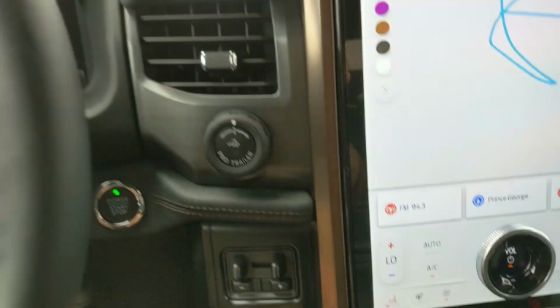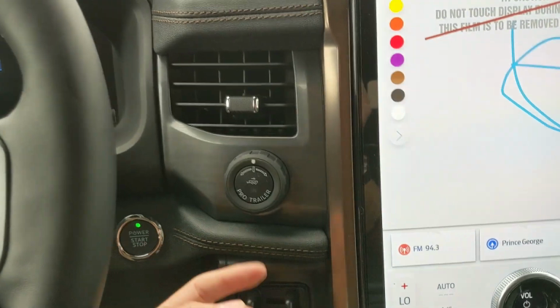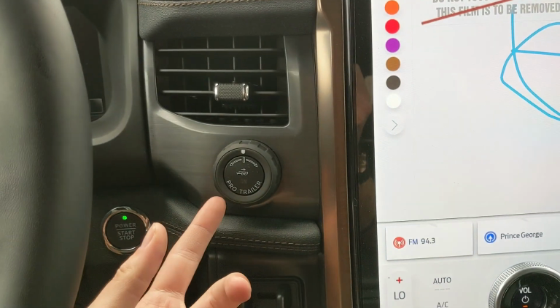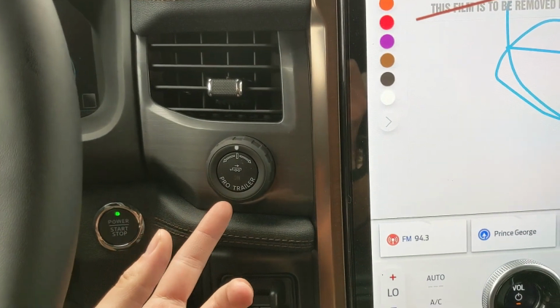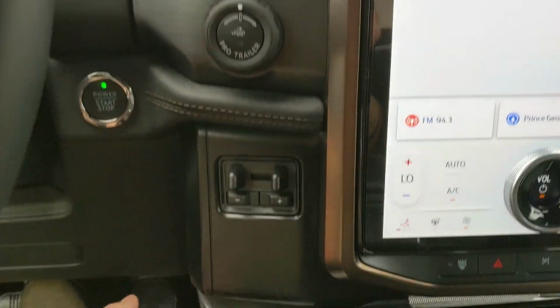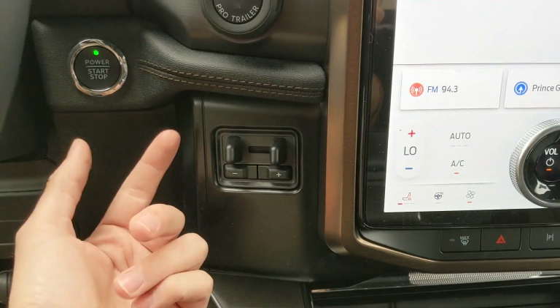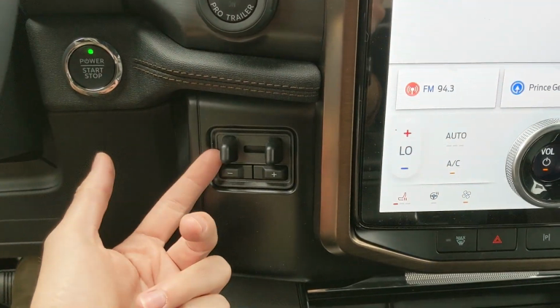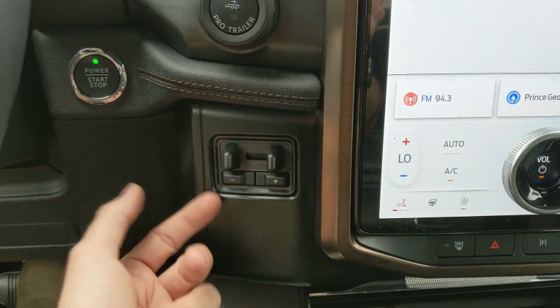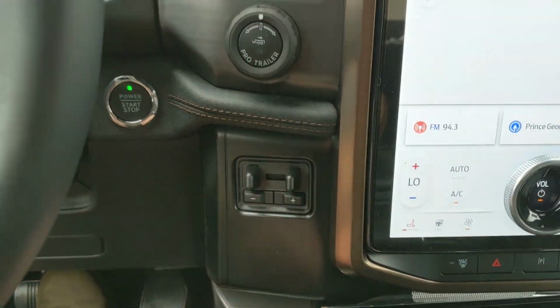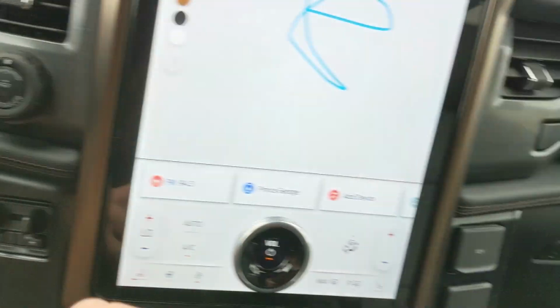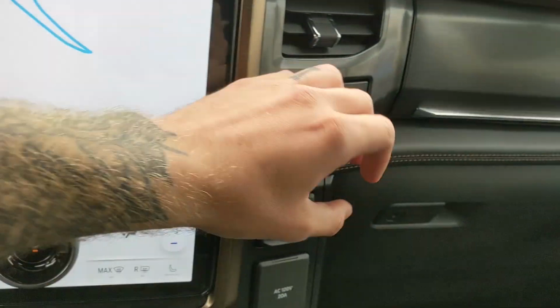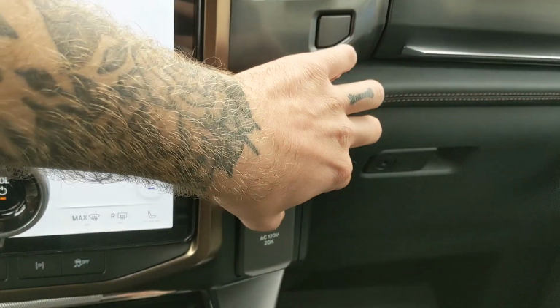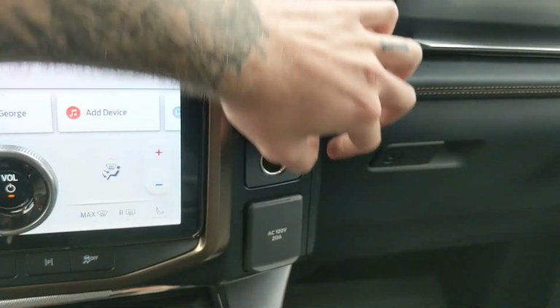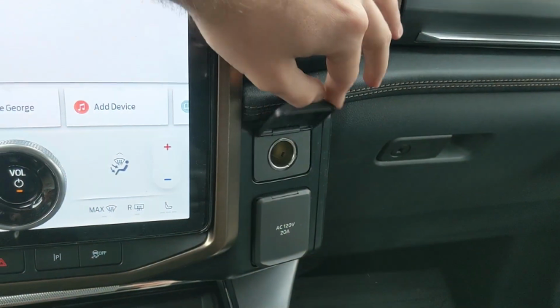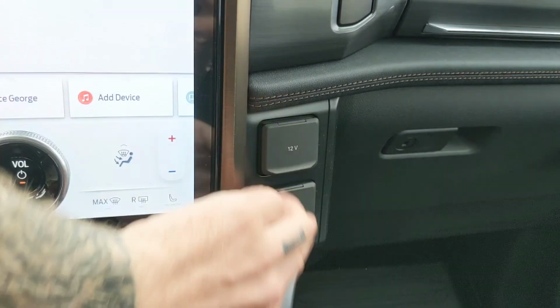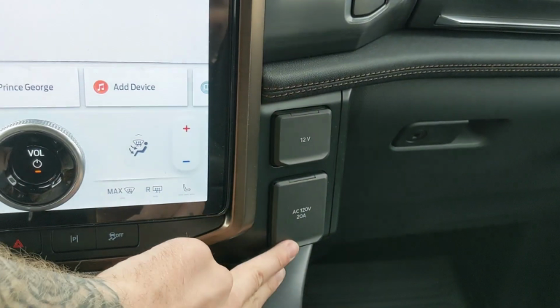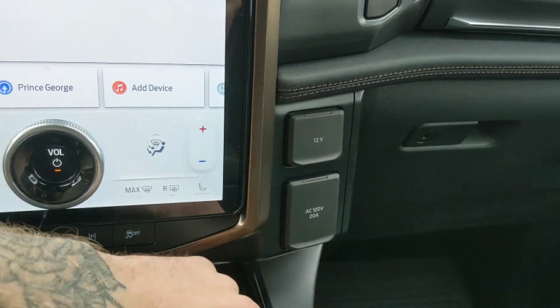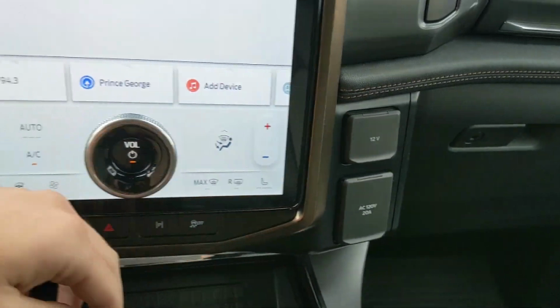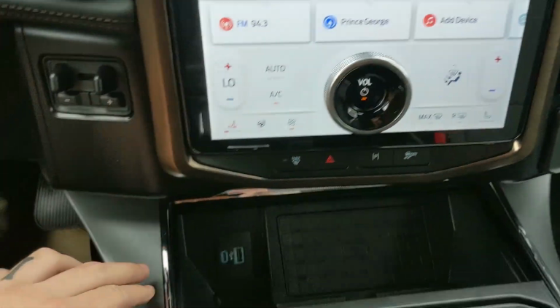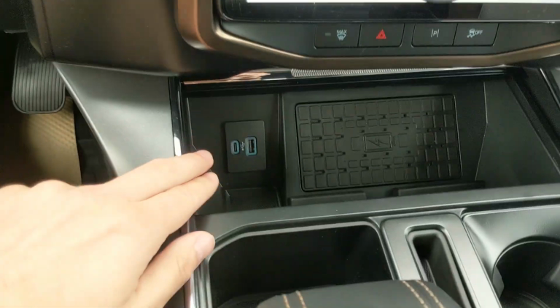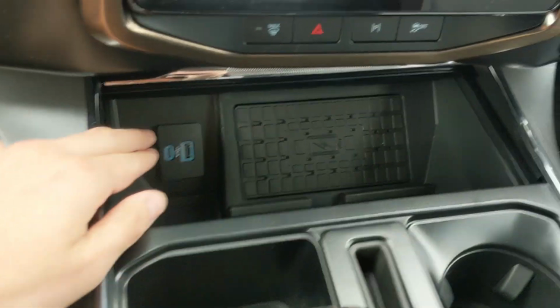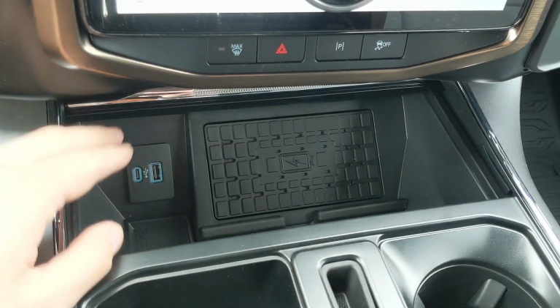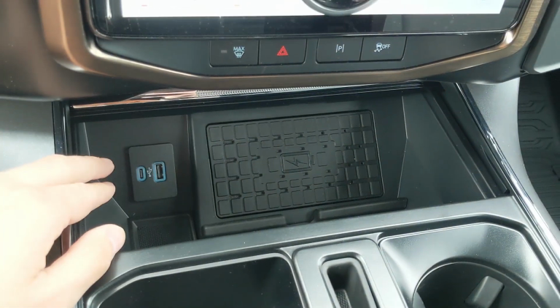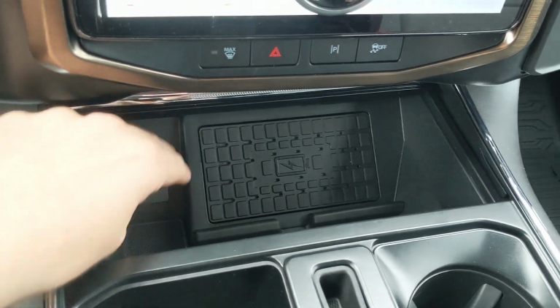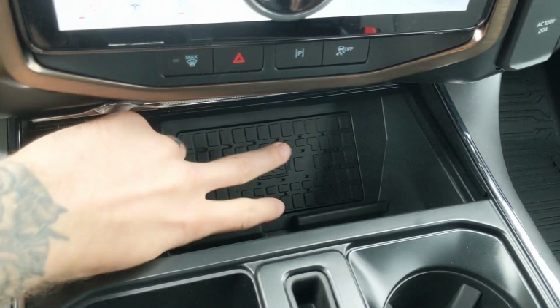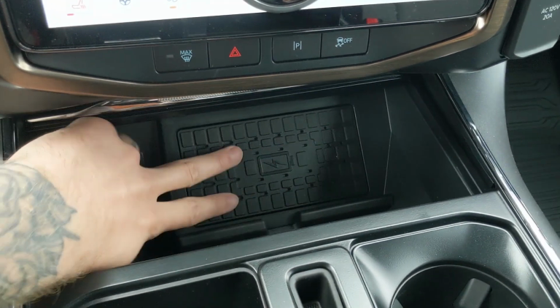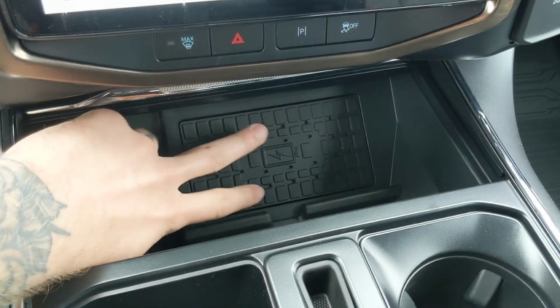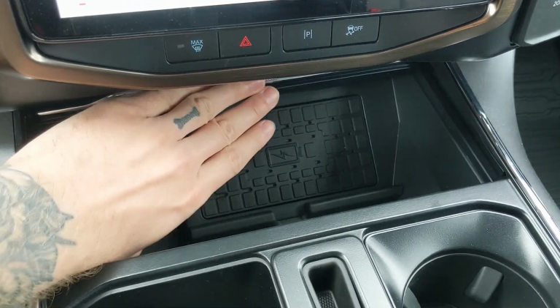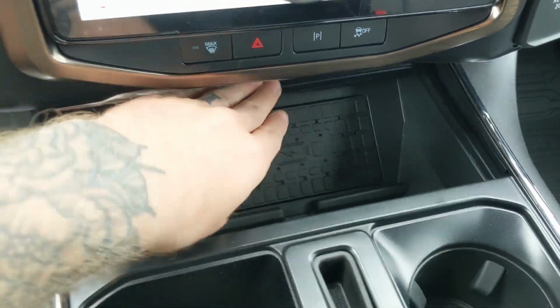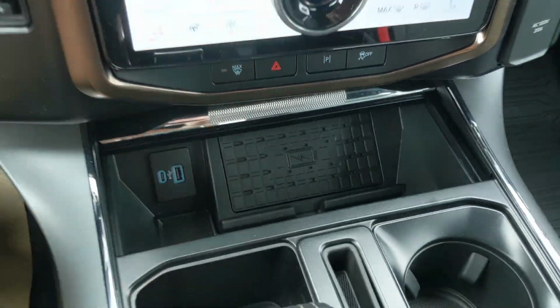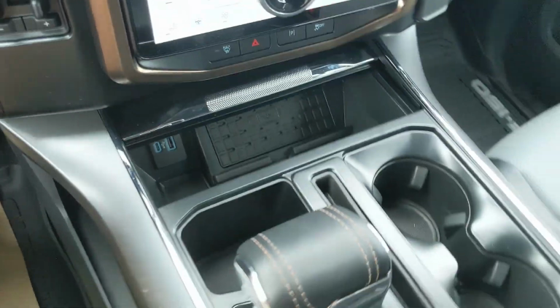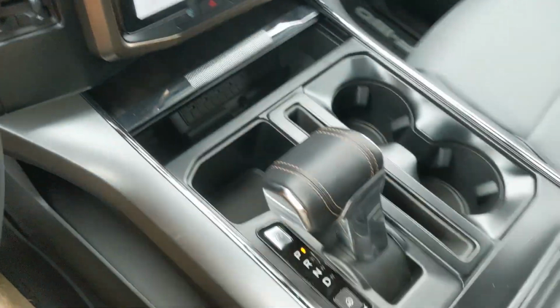To the left you have your pro trailer backup controller and trailer brake controller. On the right you have a 12-volt and 120-volt power outlet. And you've got a compartment with a USB, USB-C, and wireless charging pad so you can throw your phone on there.